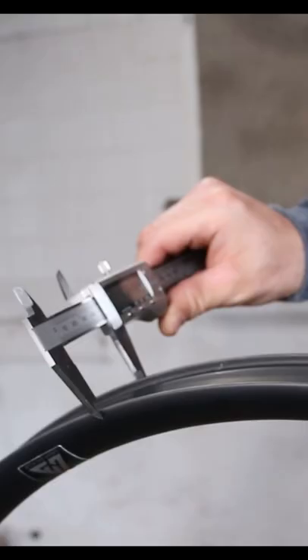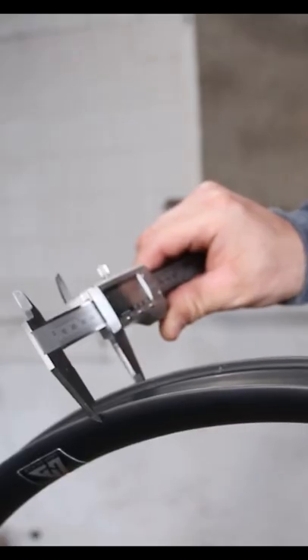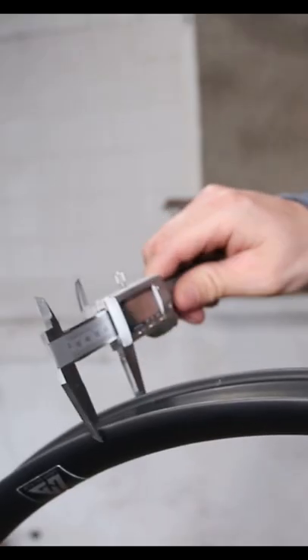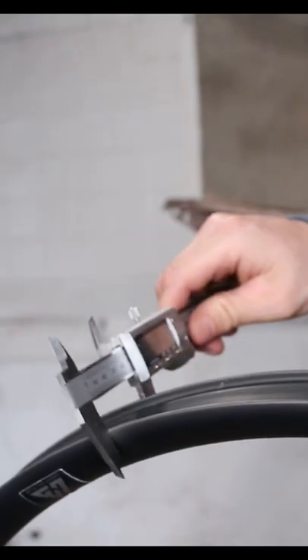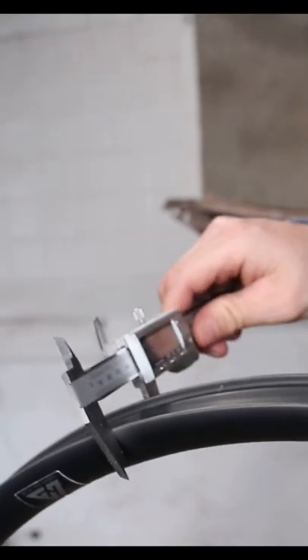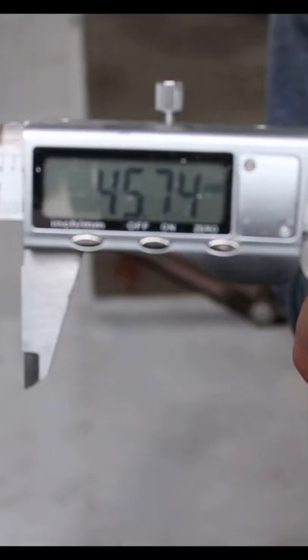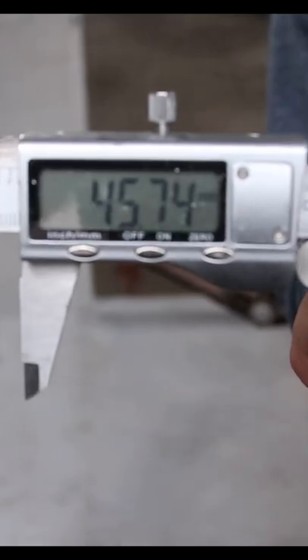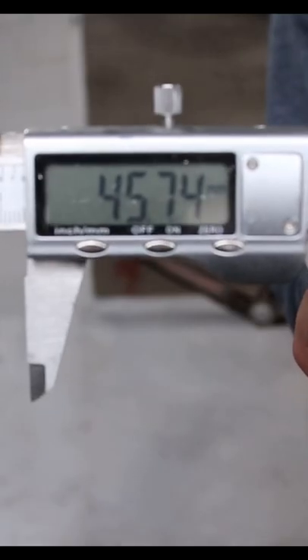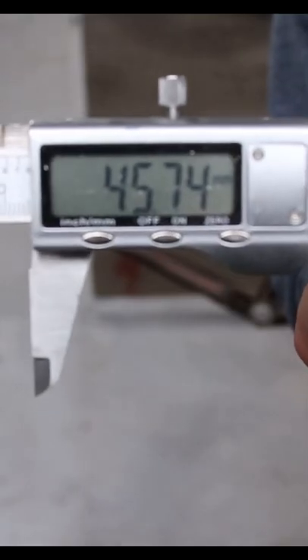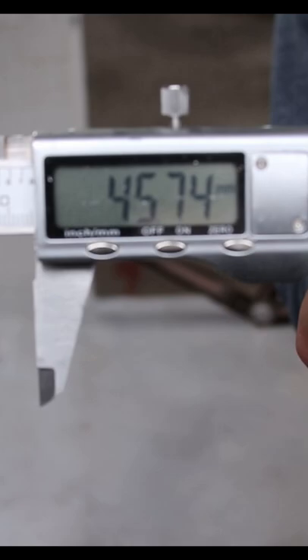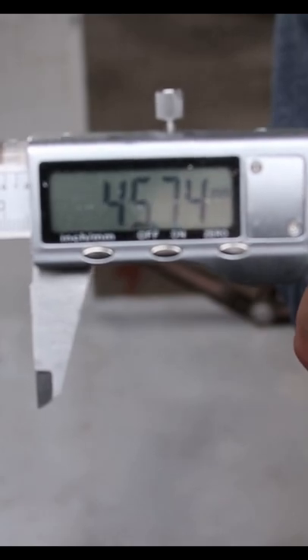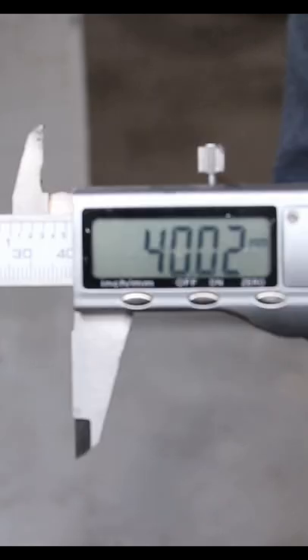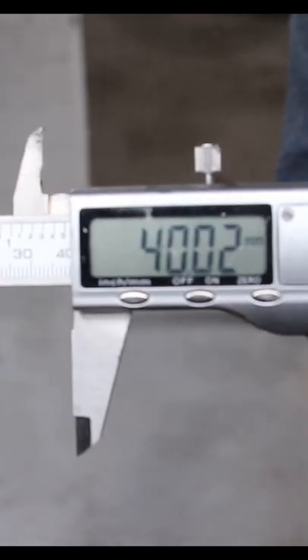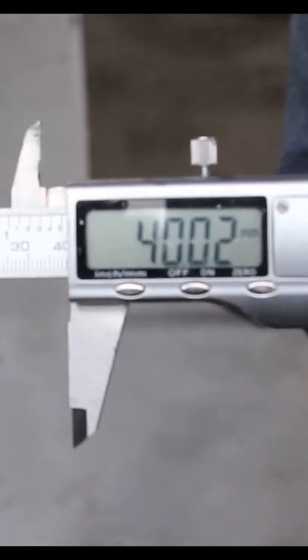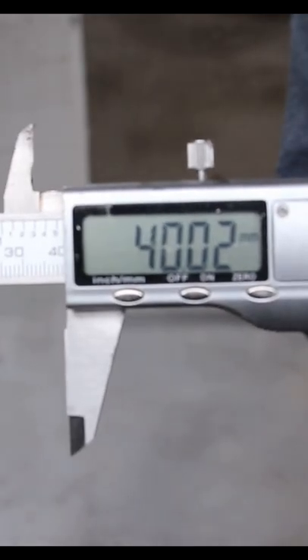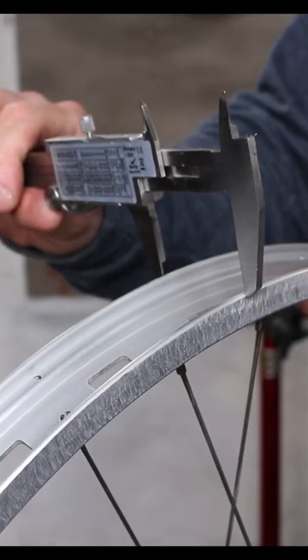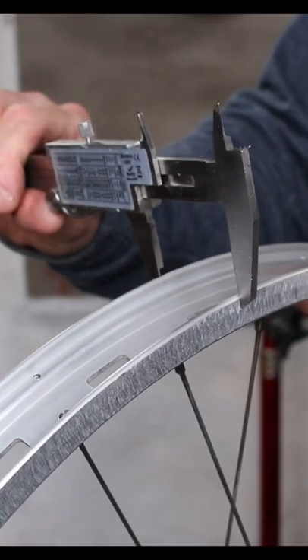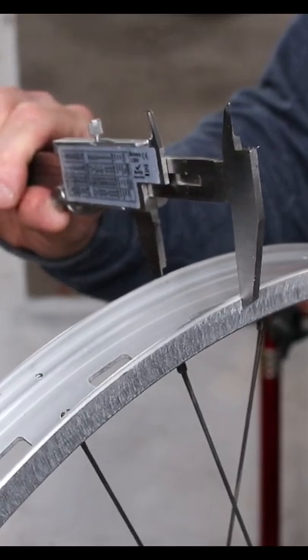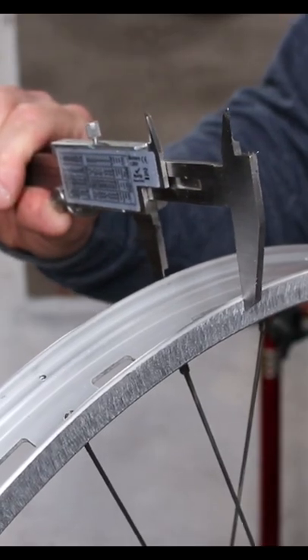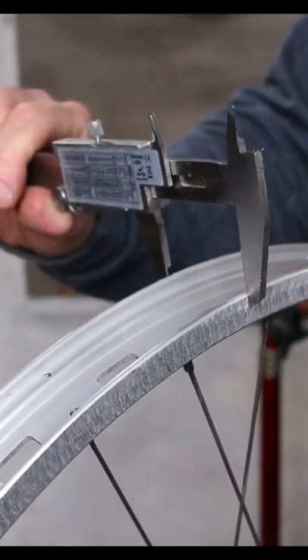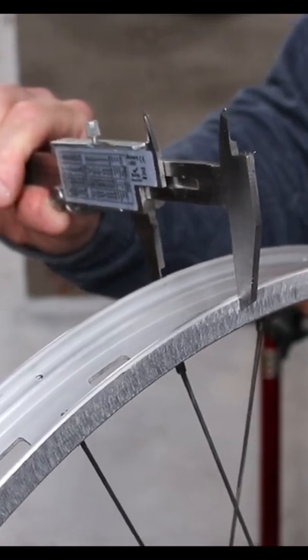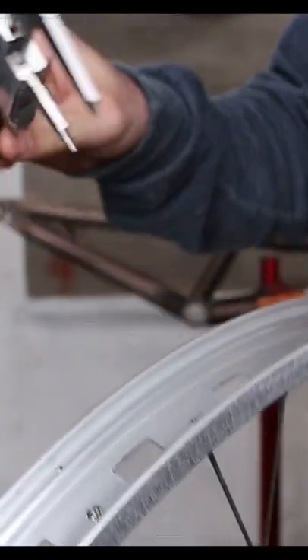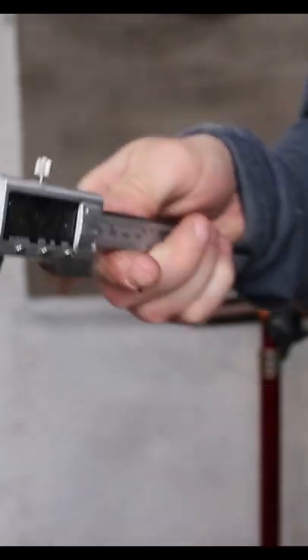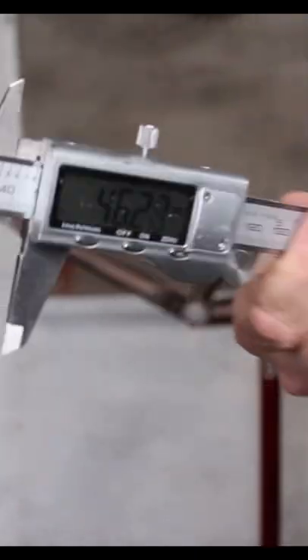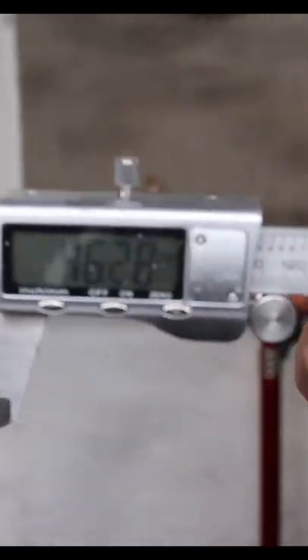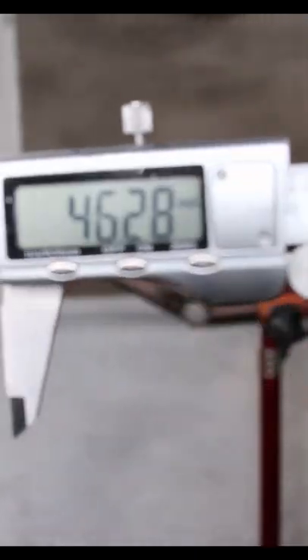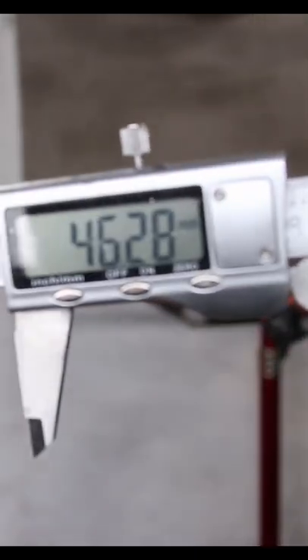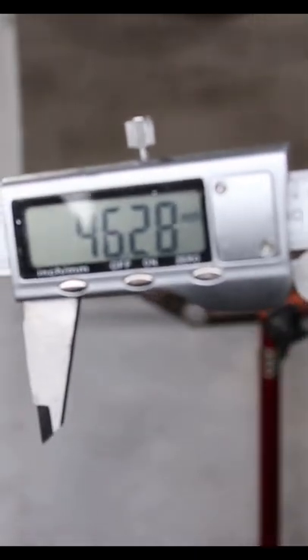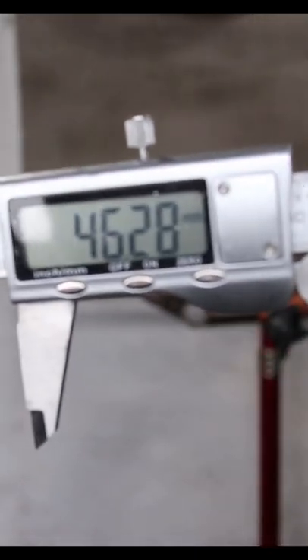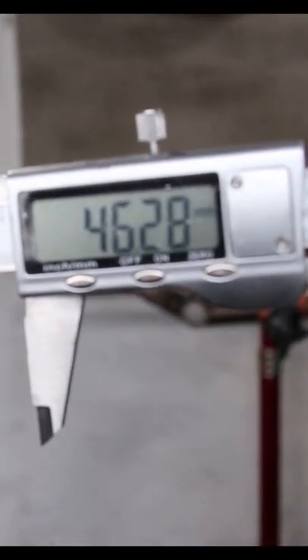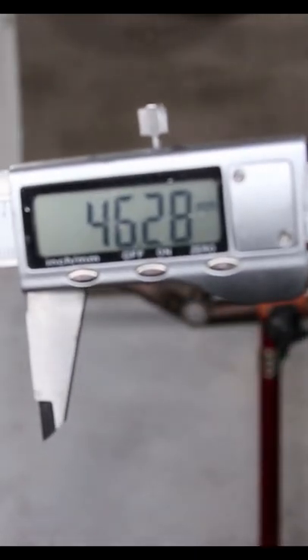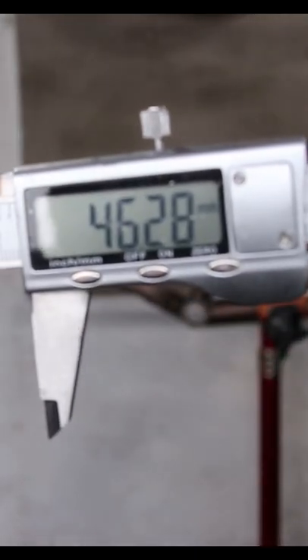Being a plus-sized rim it's wider than usual at 45mm outer and 40mm inner. Here I have a trials-specific rear rim and the width is almost exactly the same, which means the Light Bicycle one would be perfect for the rear of this bike.